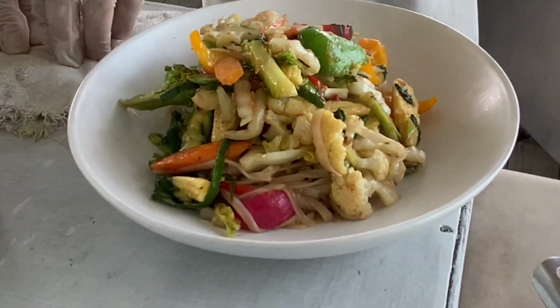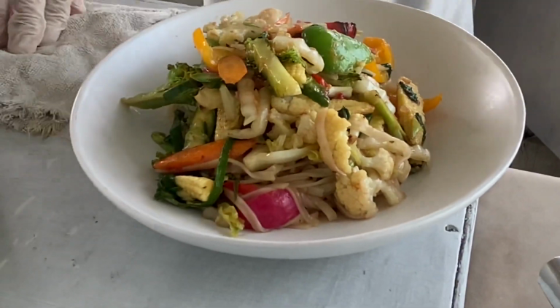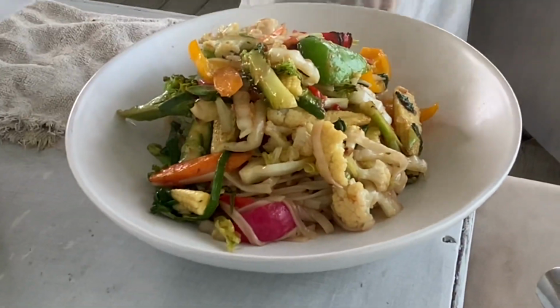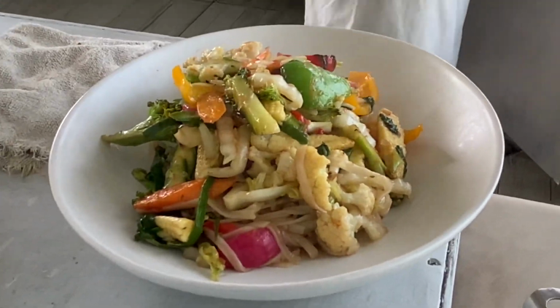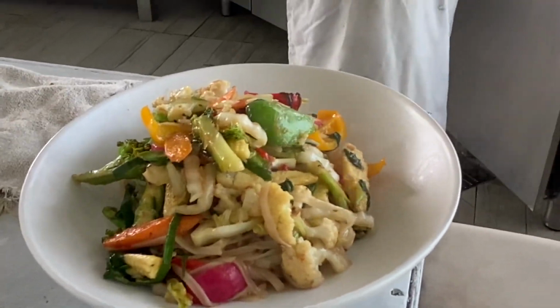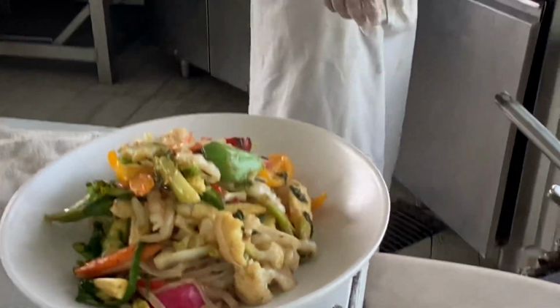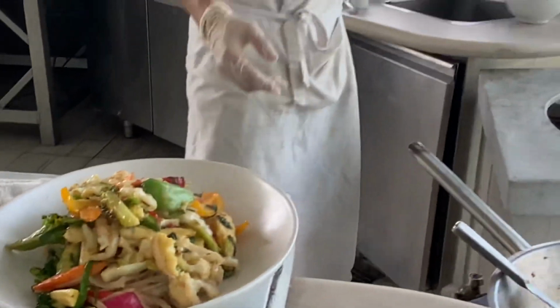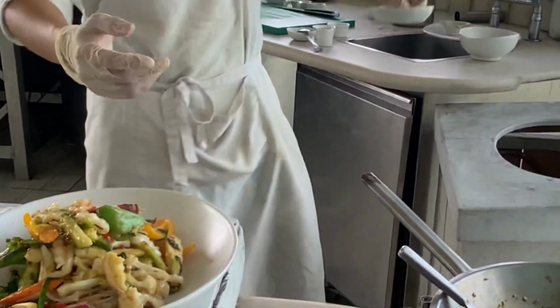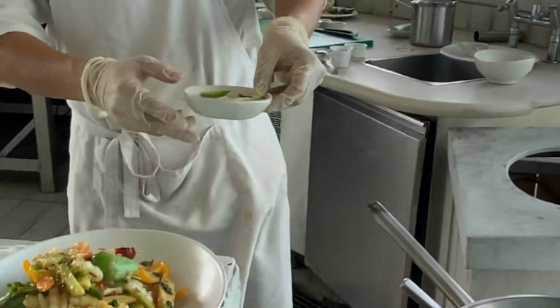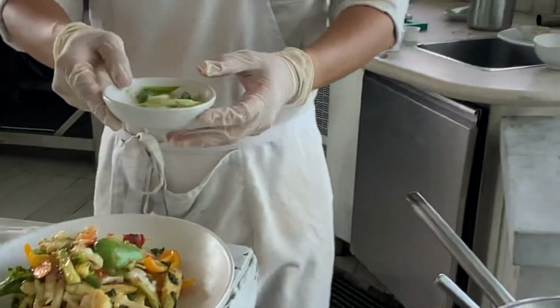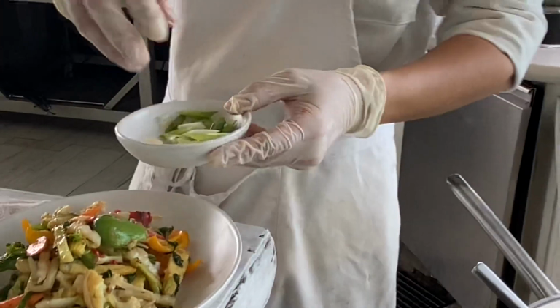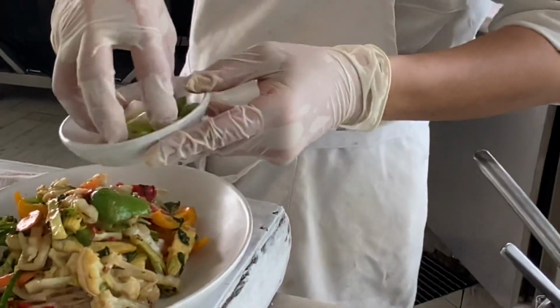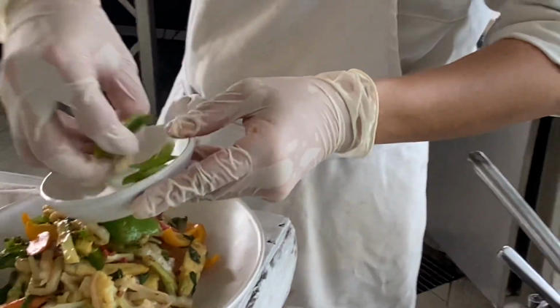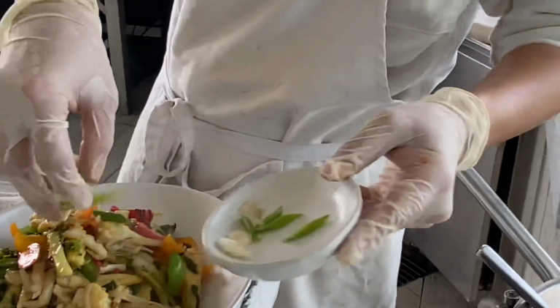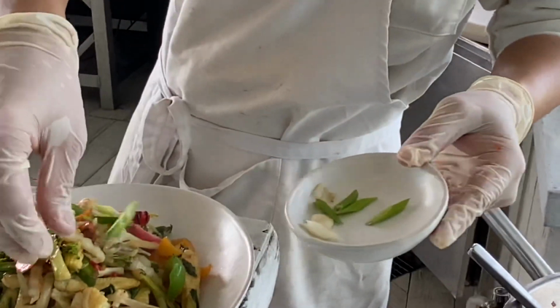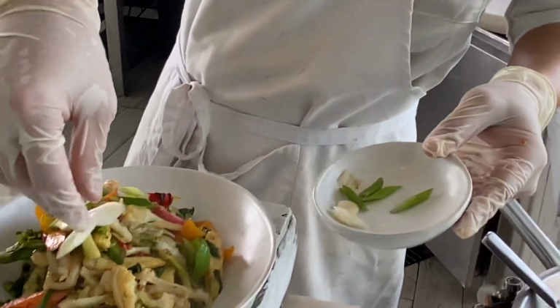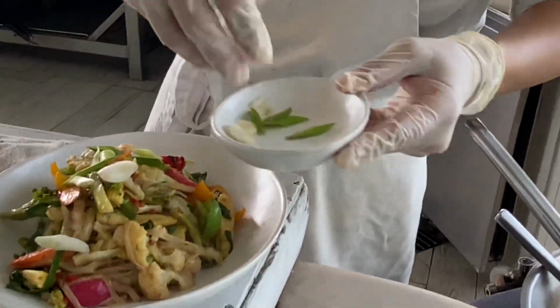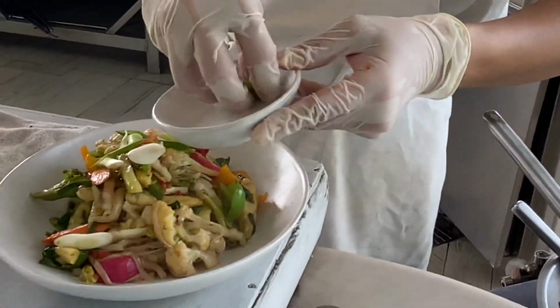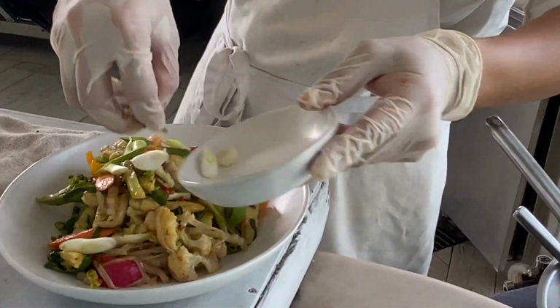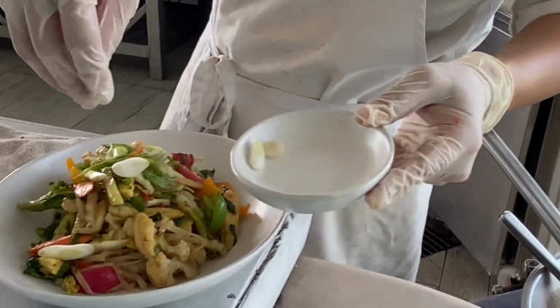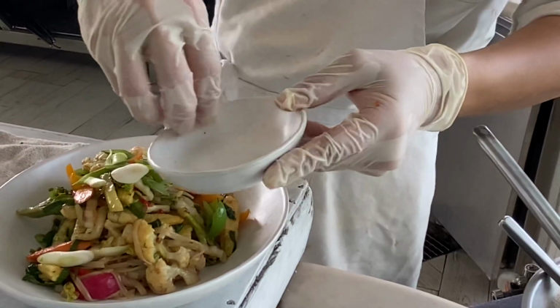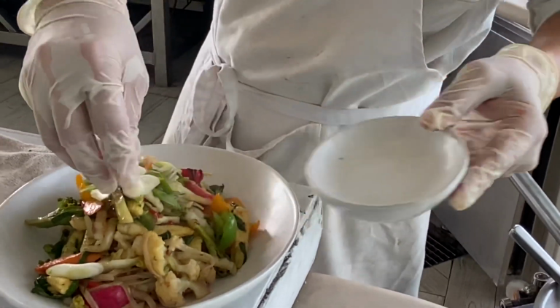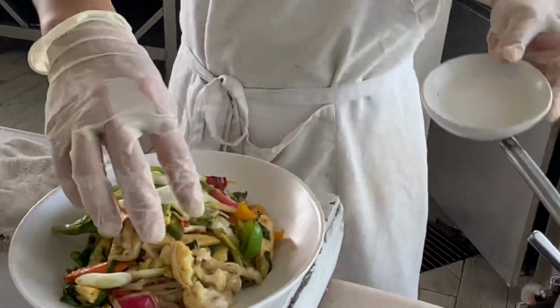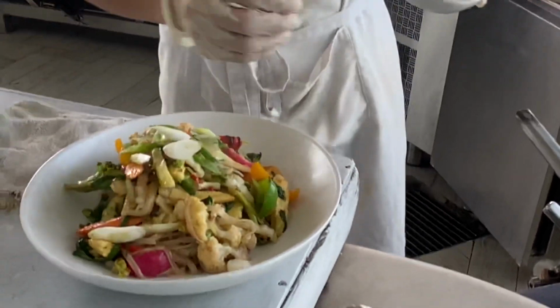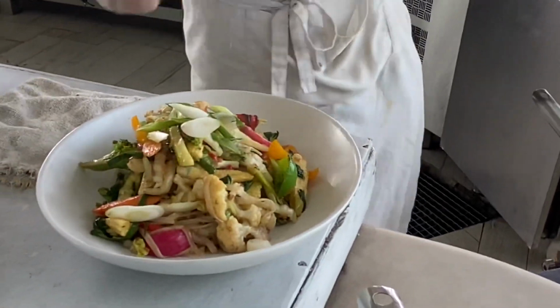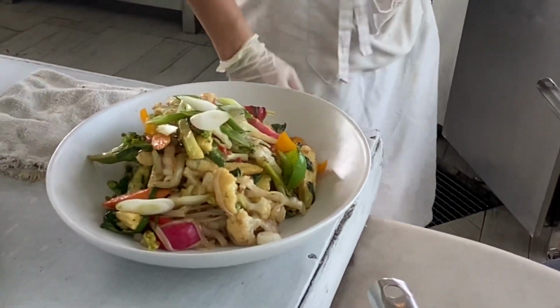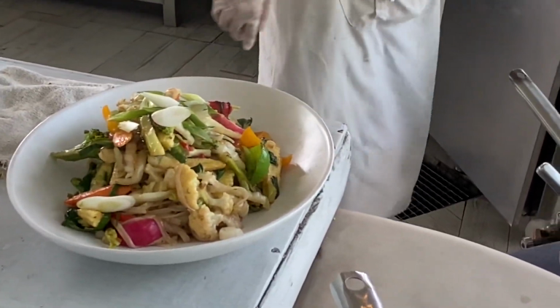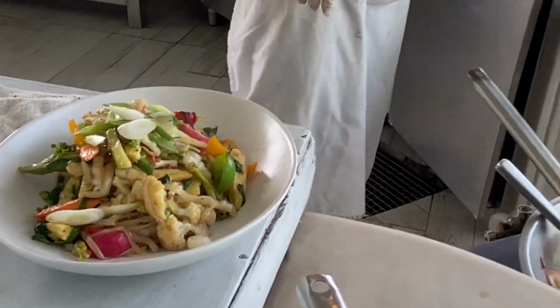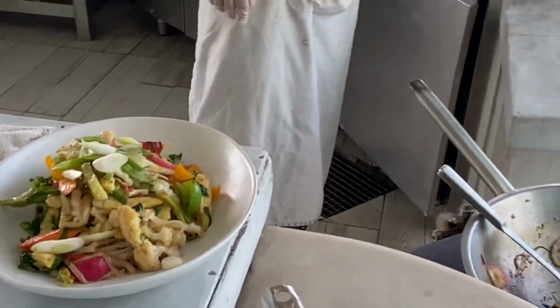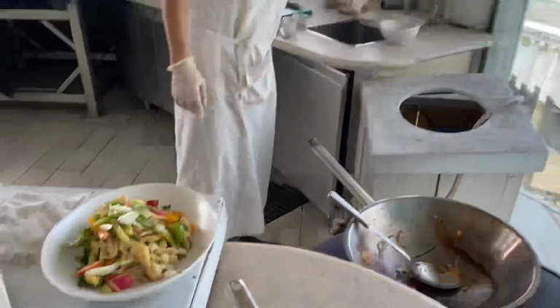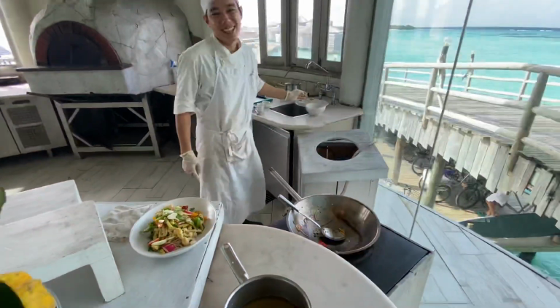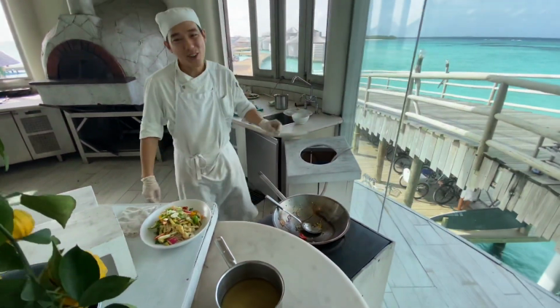And the last thing — I always add some spring onion to make the color and more flavor. So enjoy, and thank you for watching.